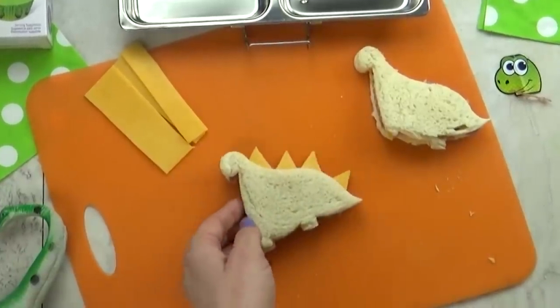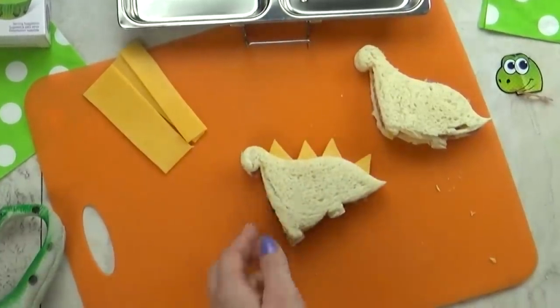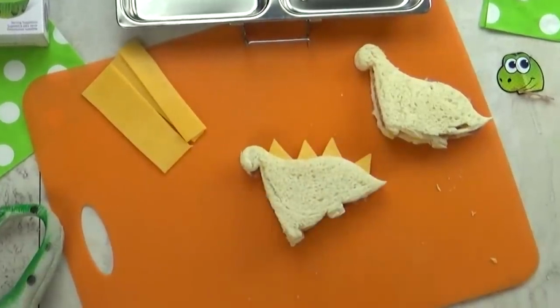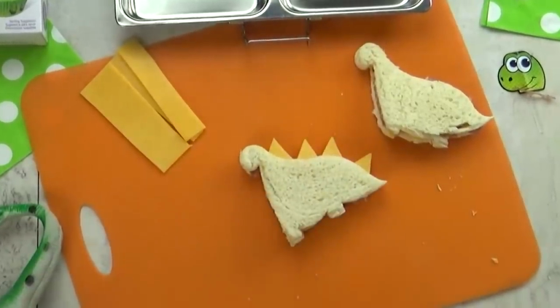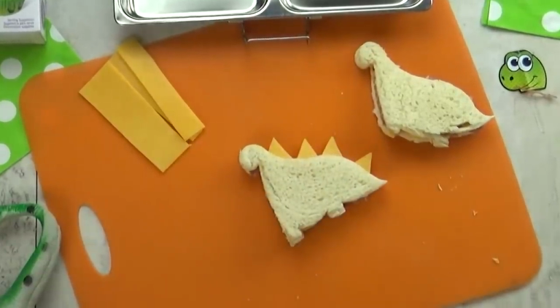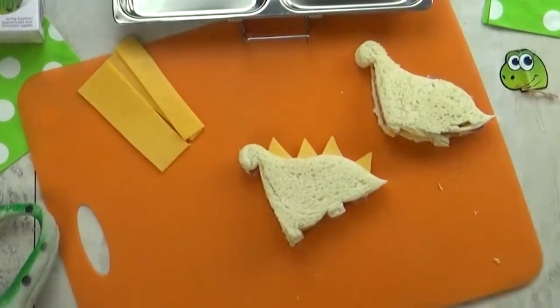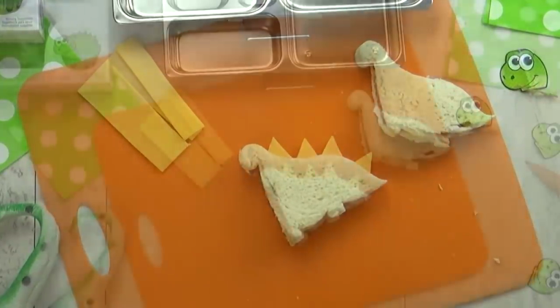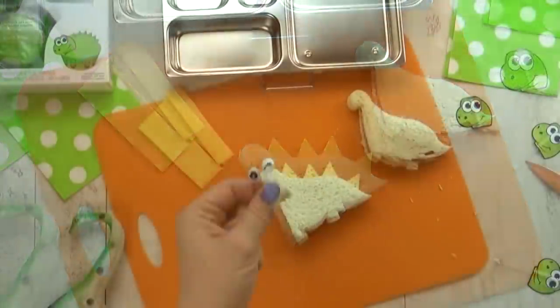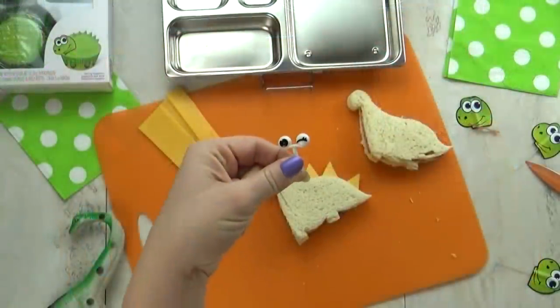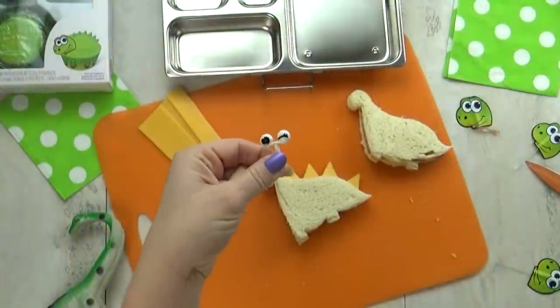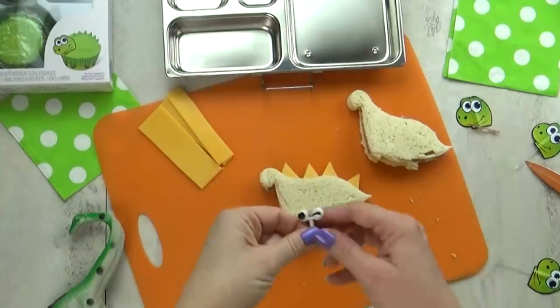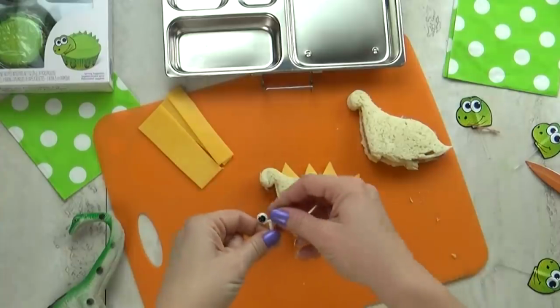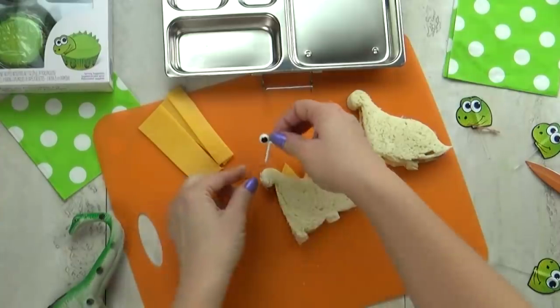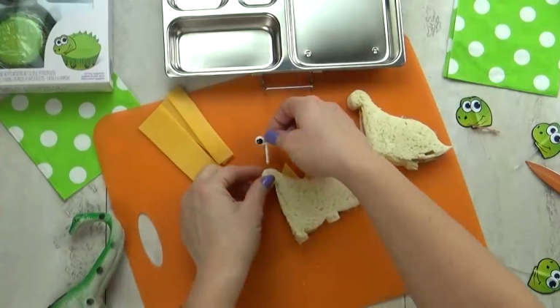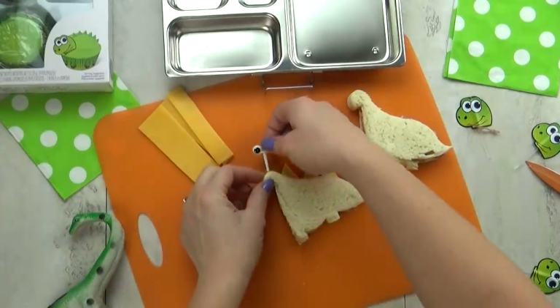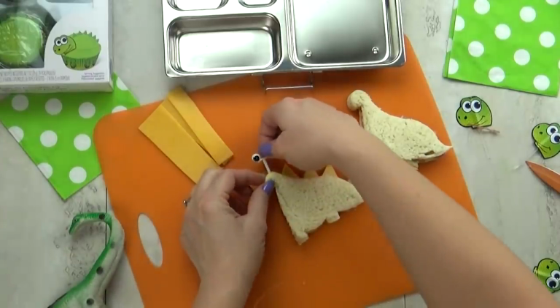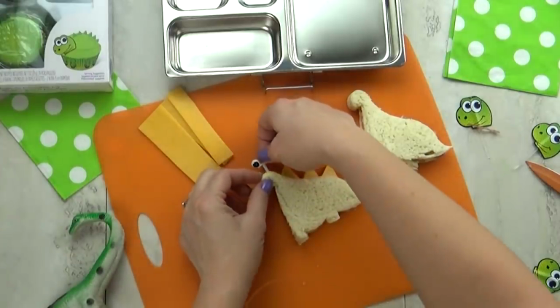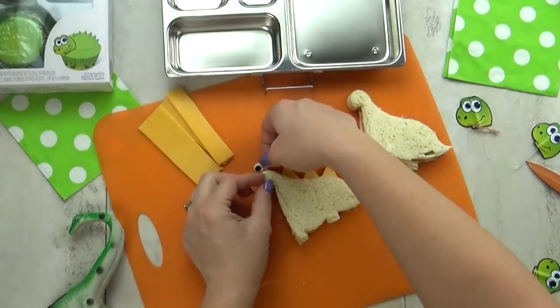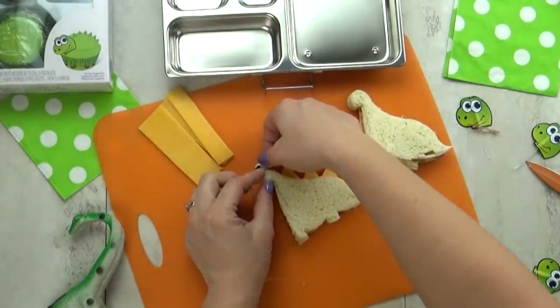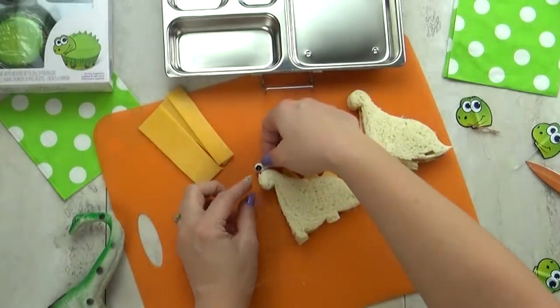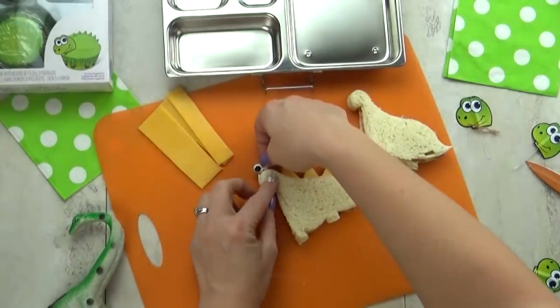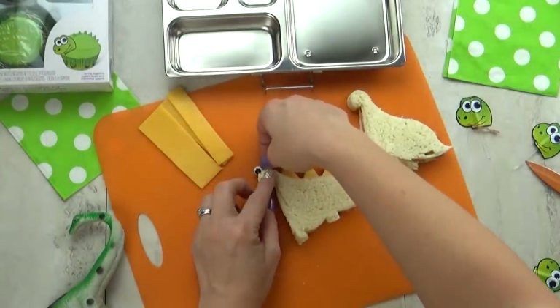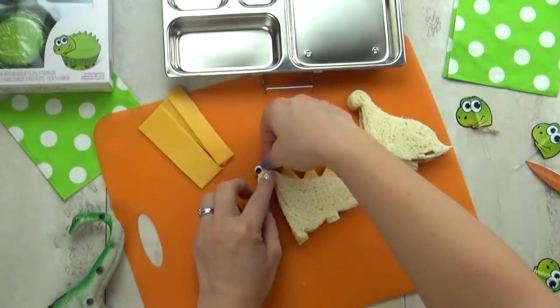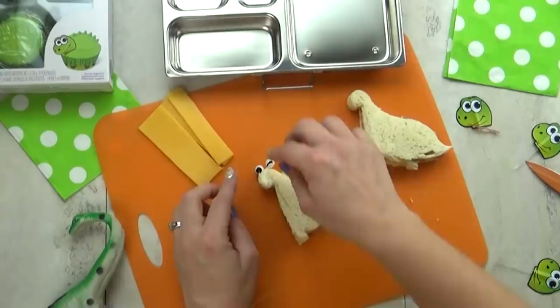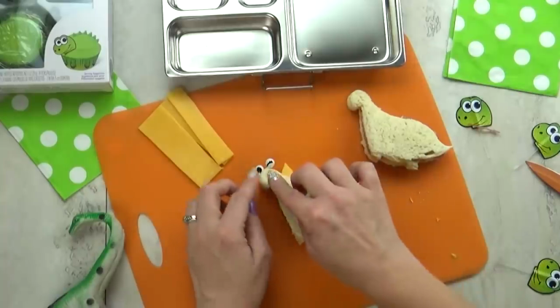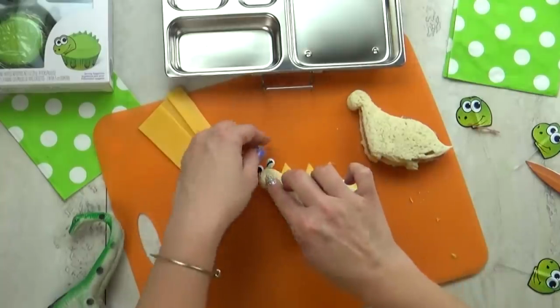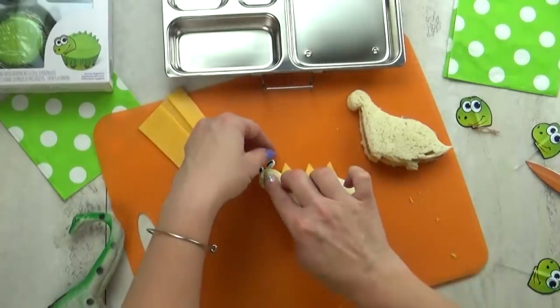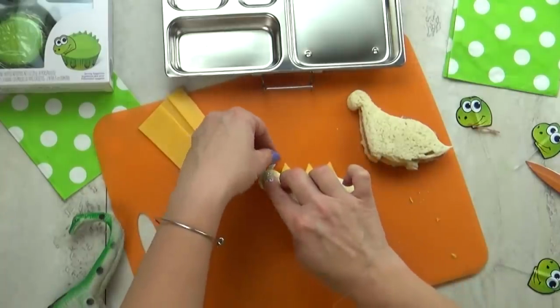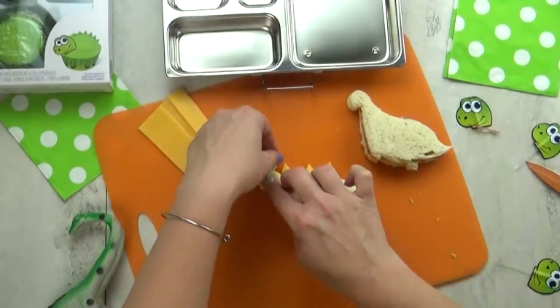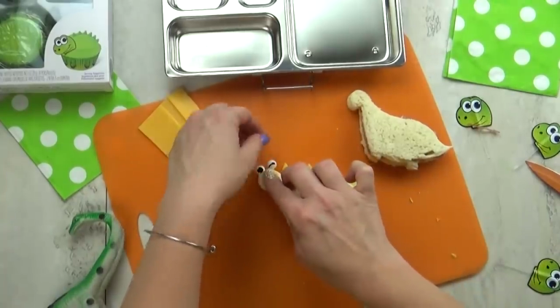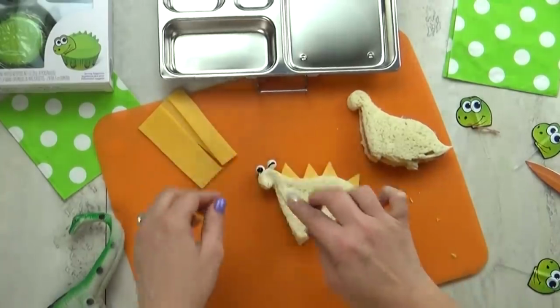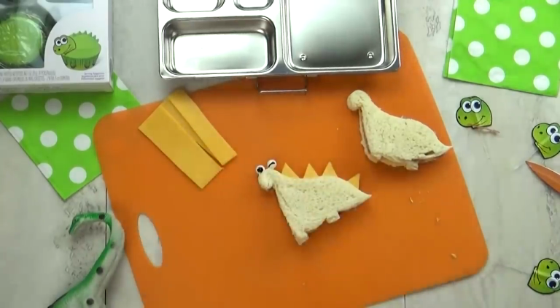So it looks like the scales of a dinosaur — super cute and easy! Next, I'm gonna take my googly eye pick and stick it right here on the top, so it looks like a really fun cartoon dinosaur. She's gonna love it.